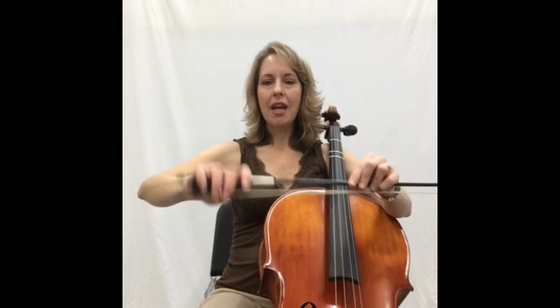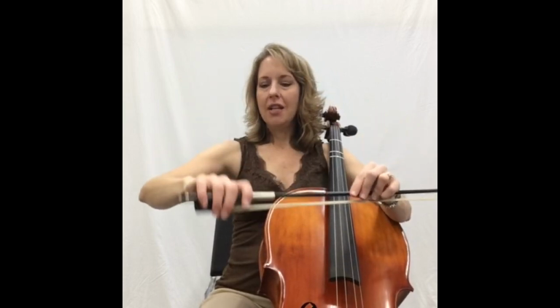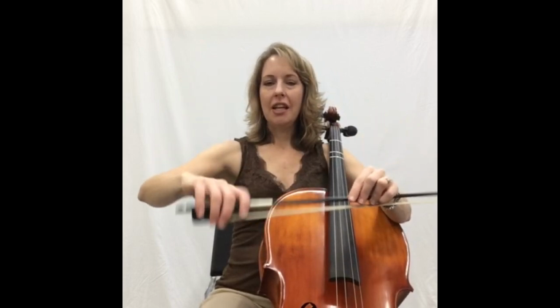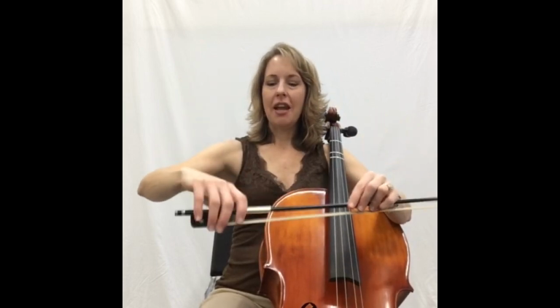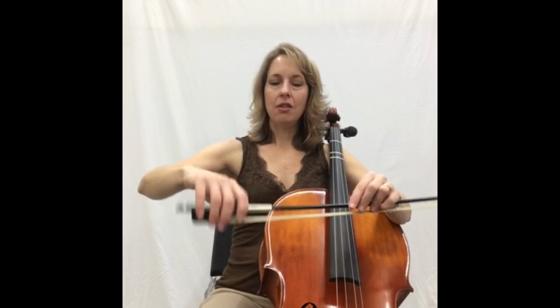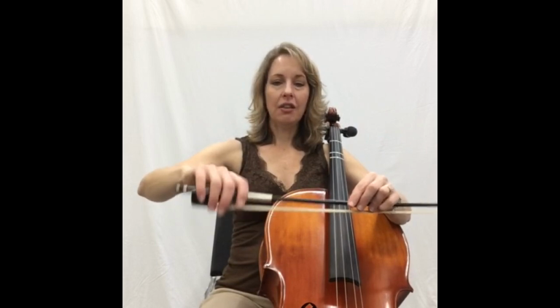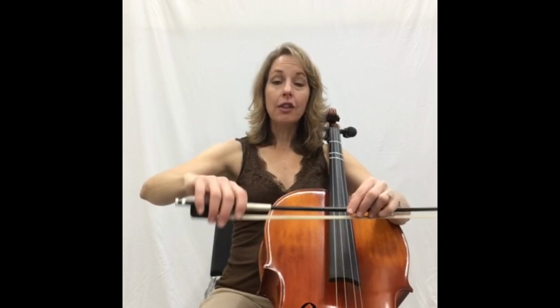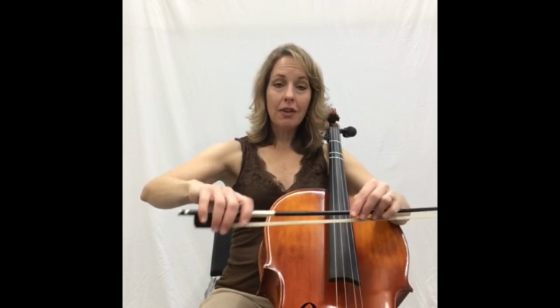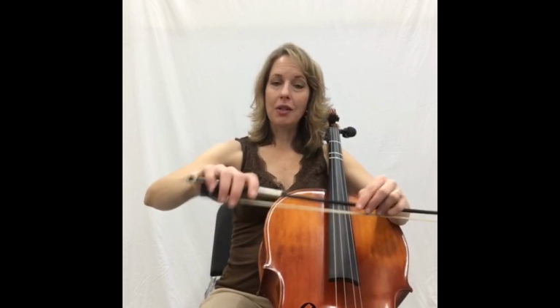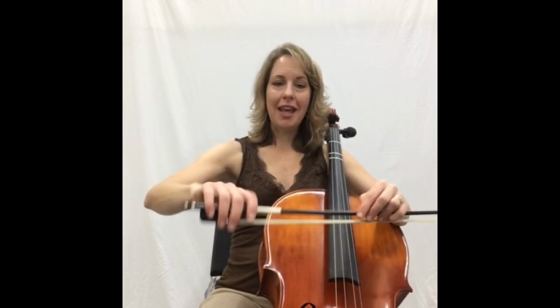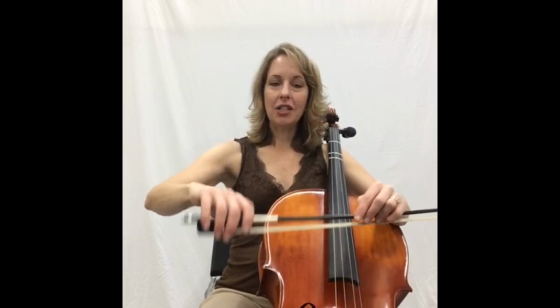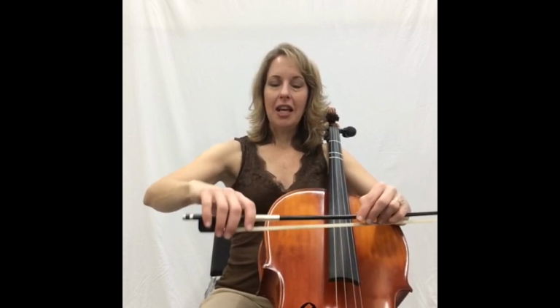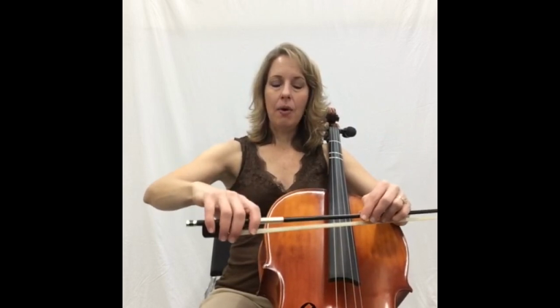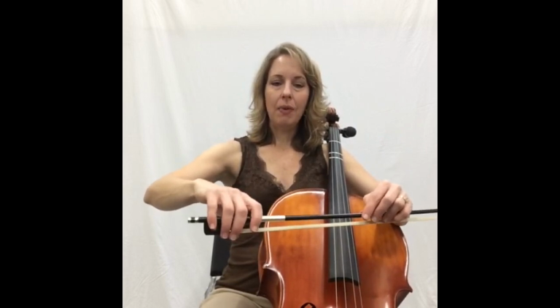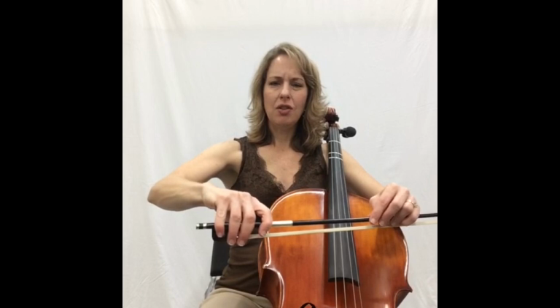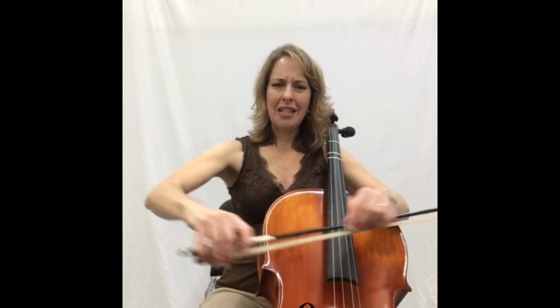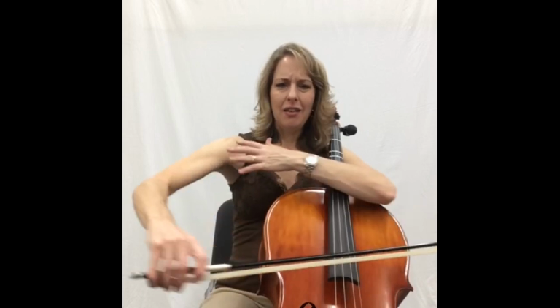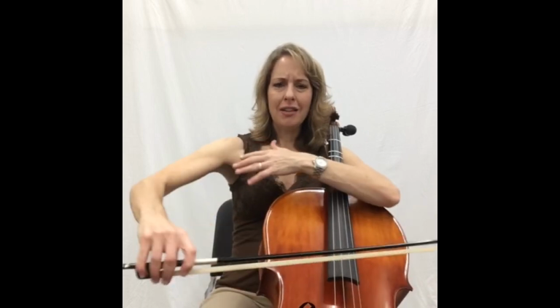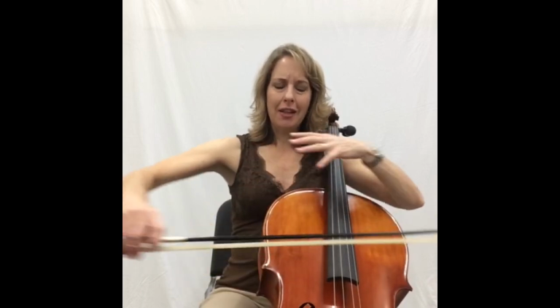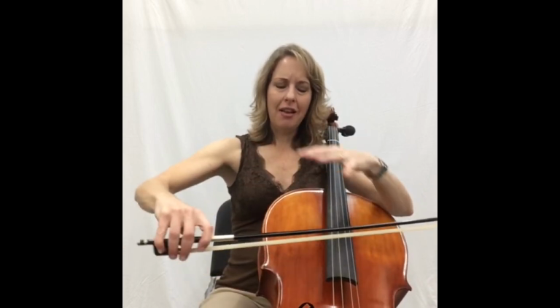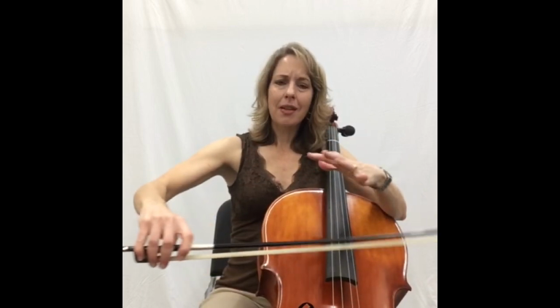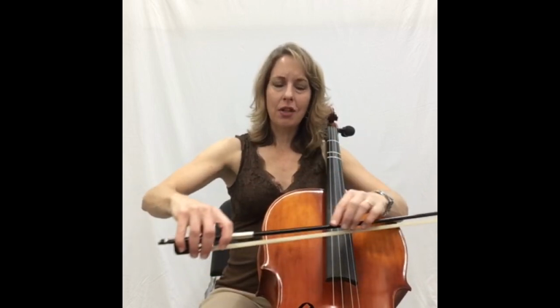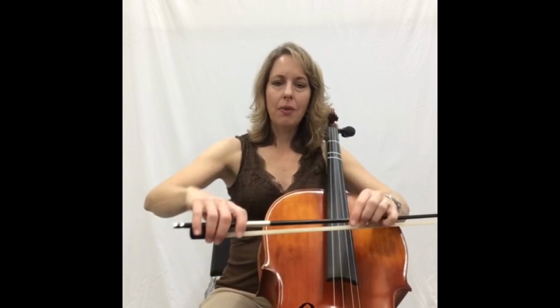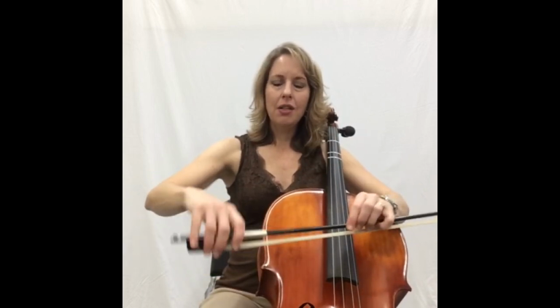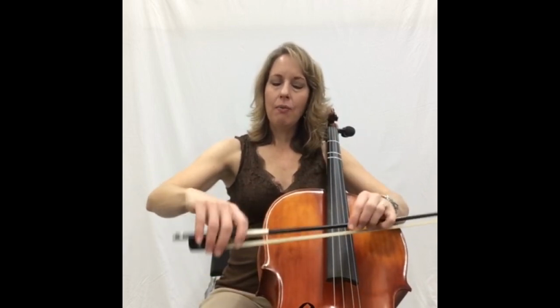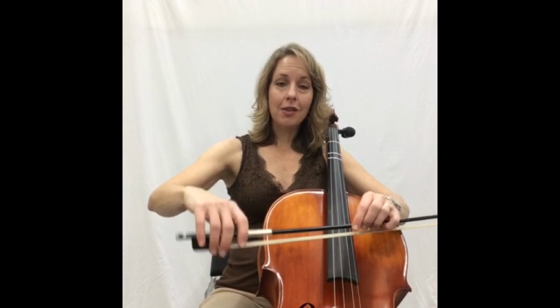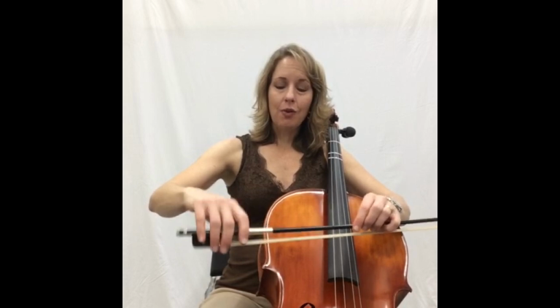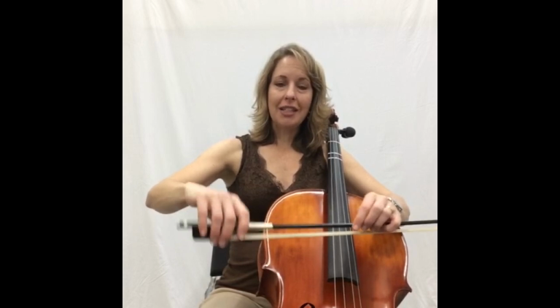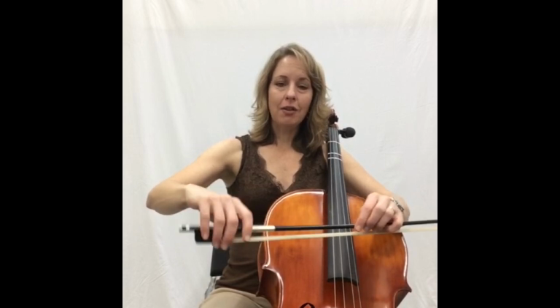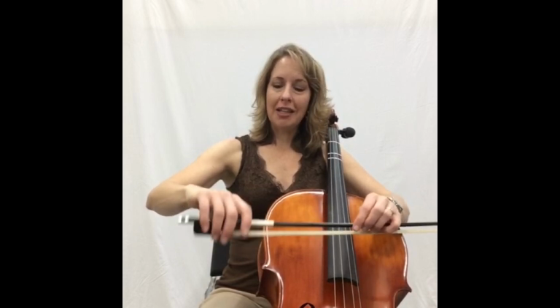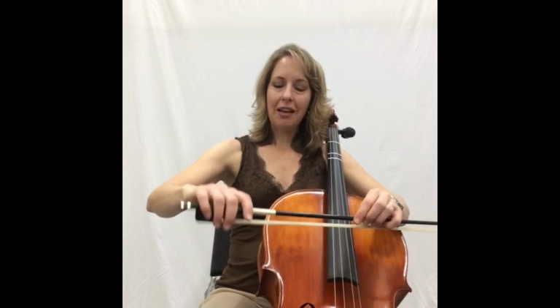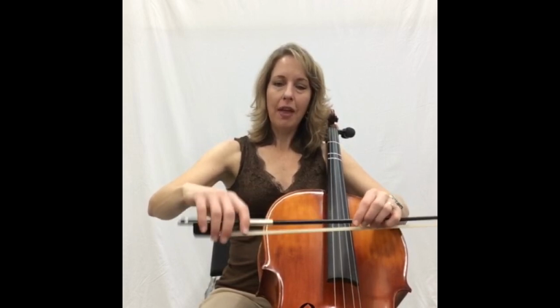Take a second, shake that out, make sure that it's all nice and loose and relaxed. We don't want any tension in the bow hand because as soon as you squeeze, your arm locks up and everything becomes much more difficult. The more you can do with relaxation, the better, so take a second to get comfortable with that.